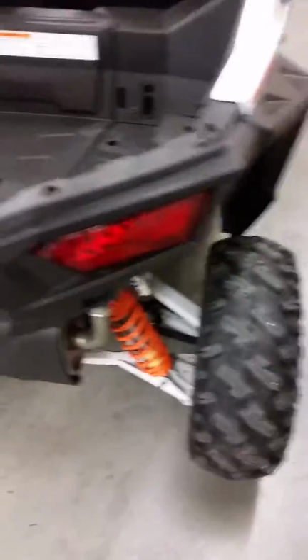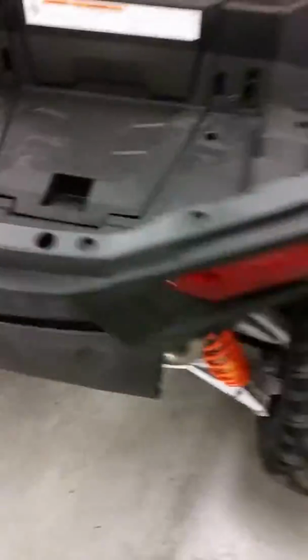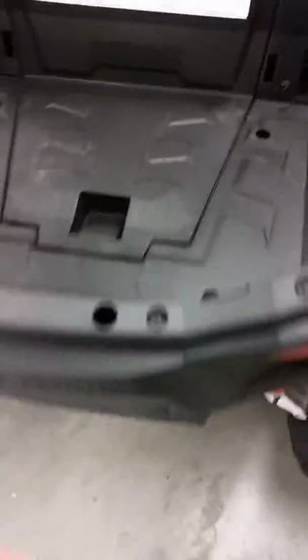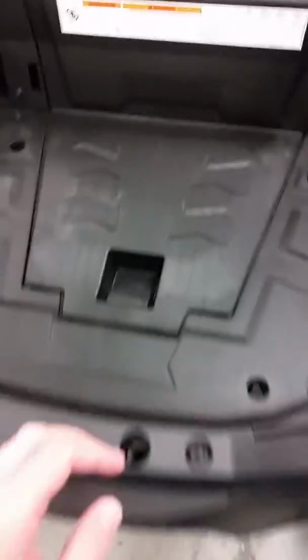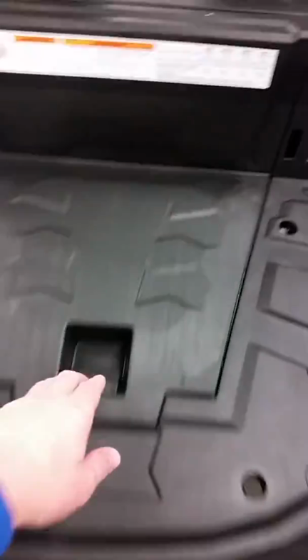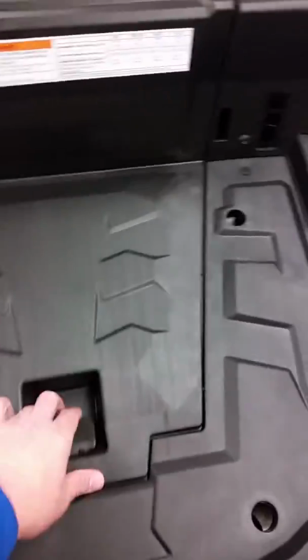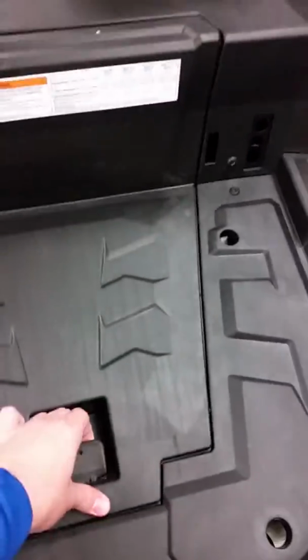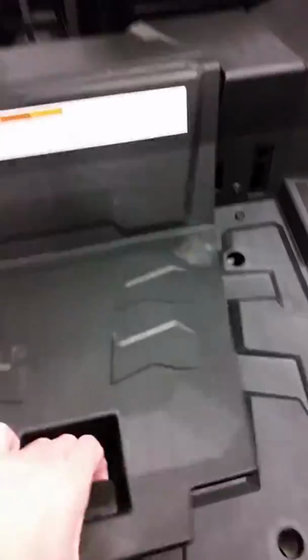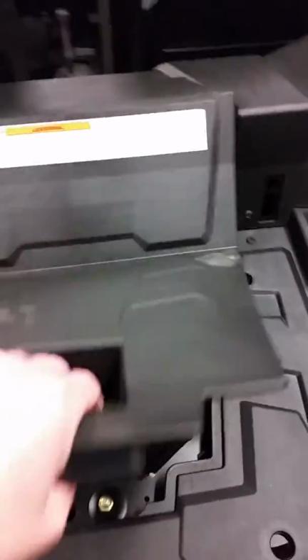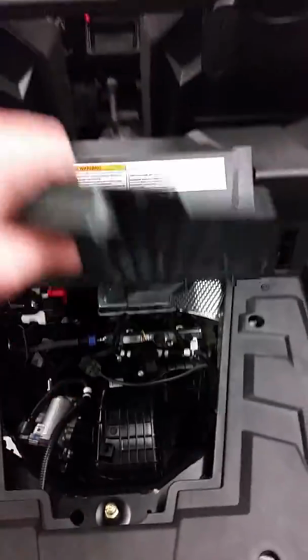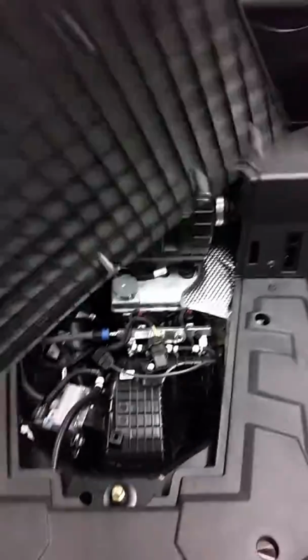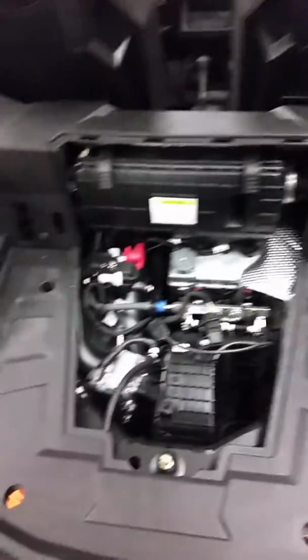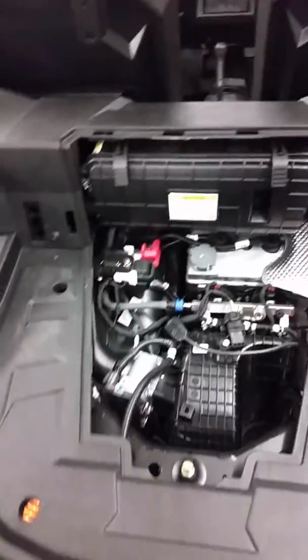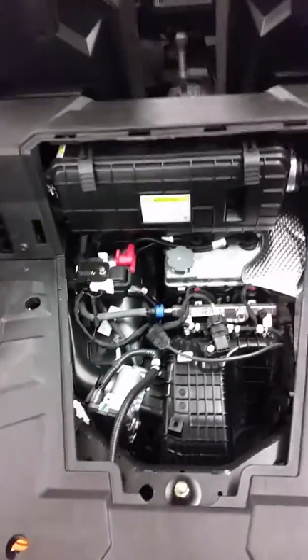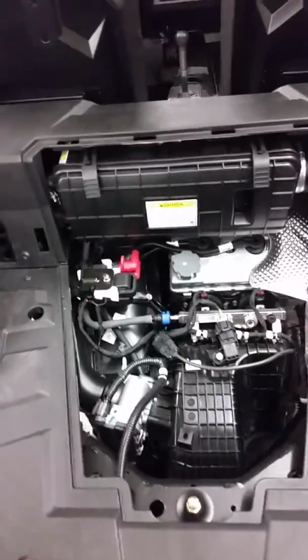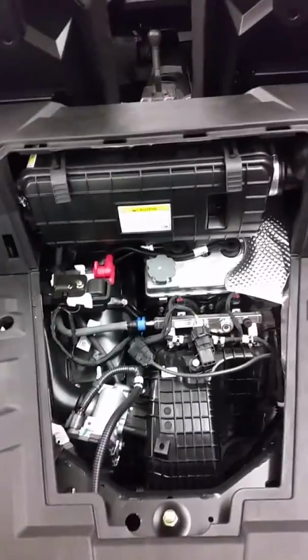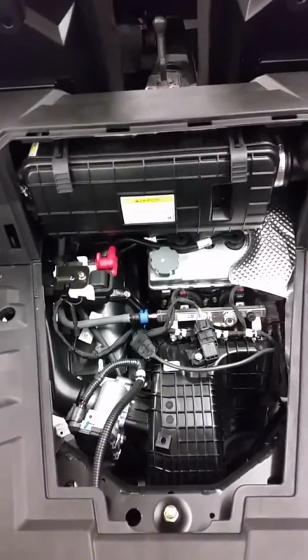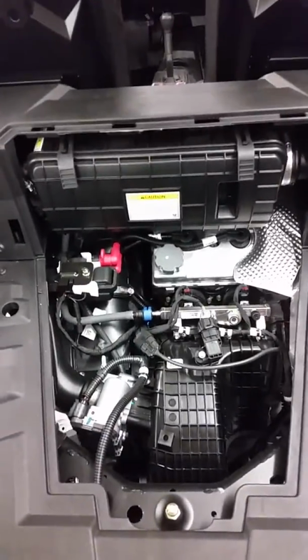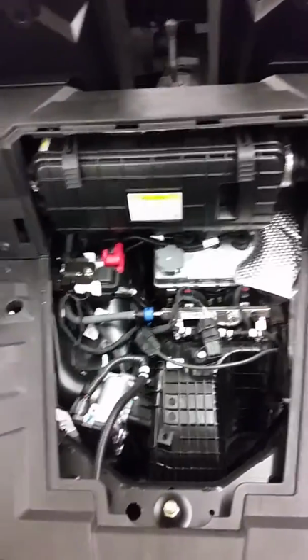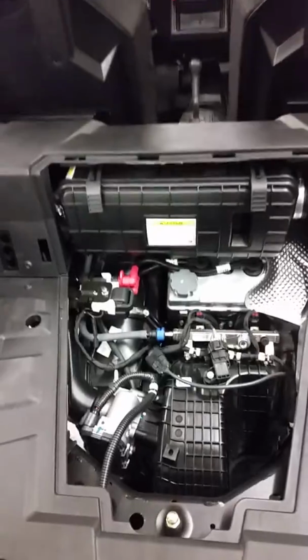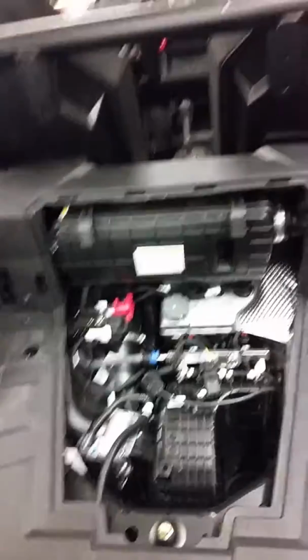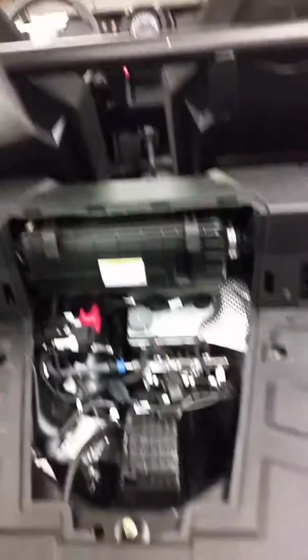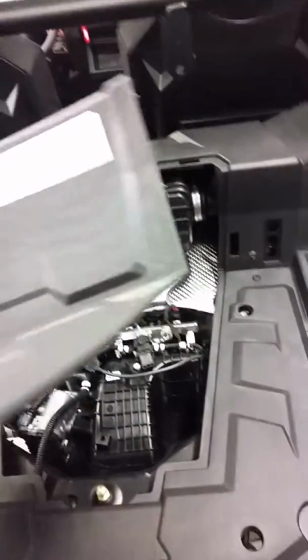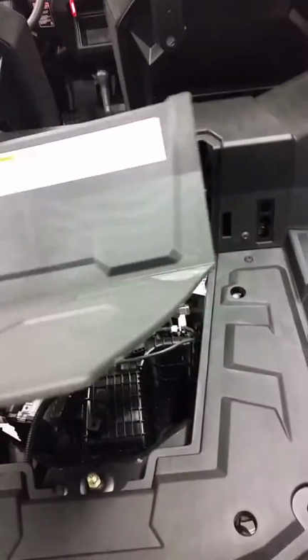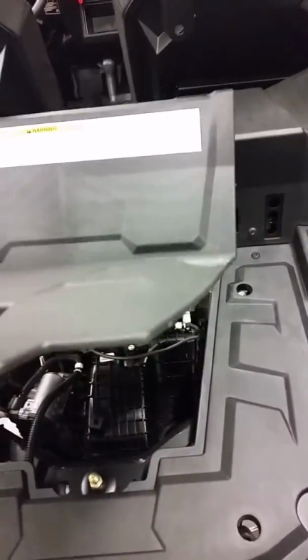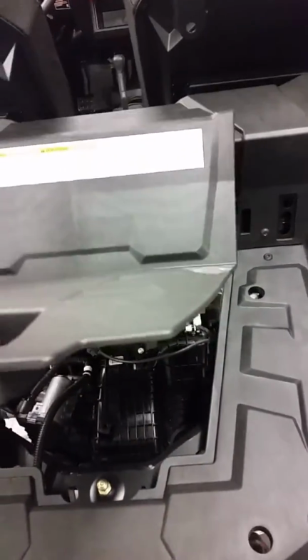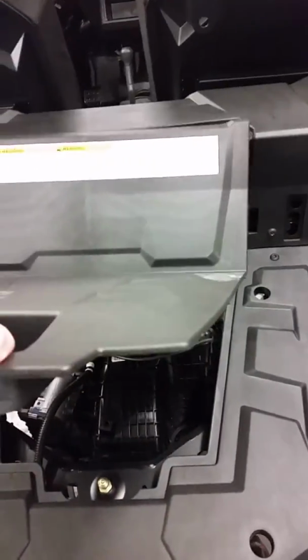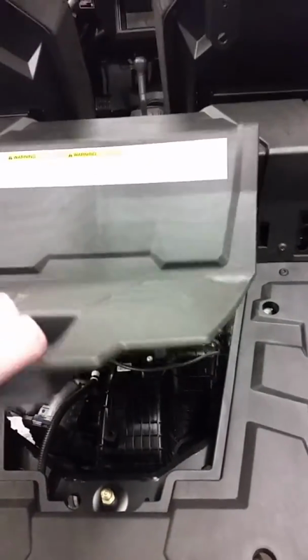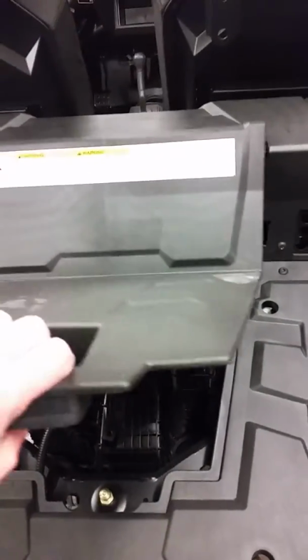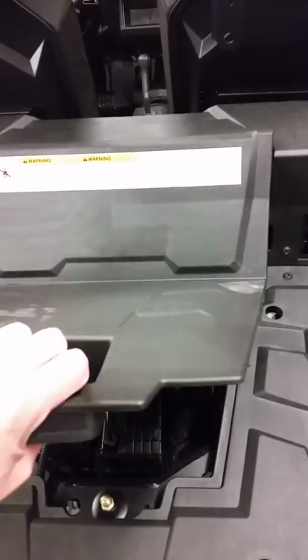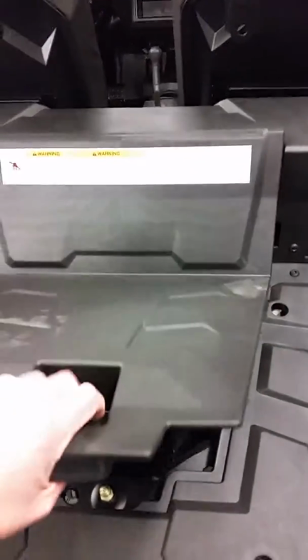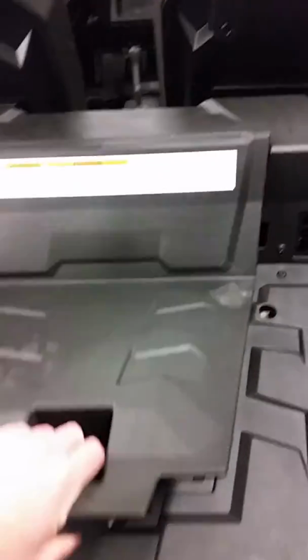Quick thing I always like to show people about the RZRs — look how easy it is to get to the motor. Back in the old days we had to take the thing halfway apart just to be able to check the oil.